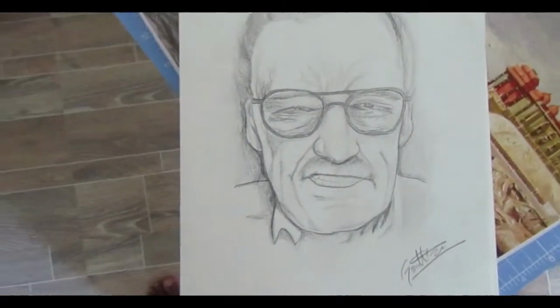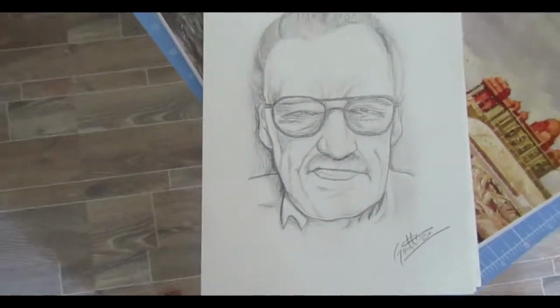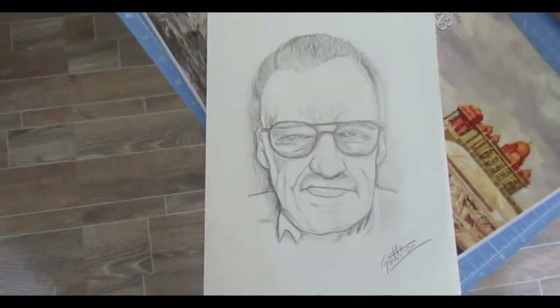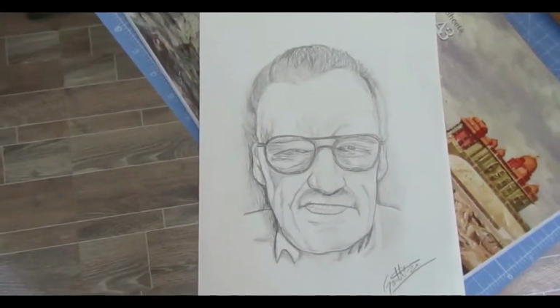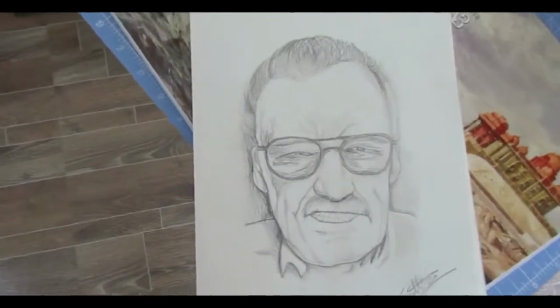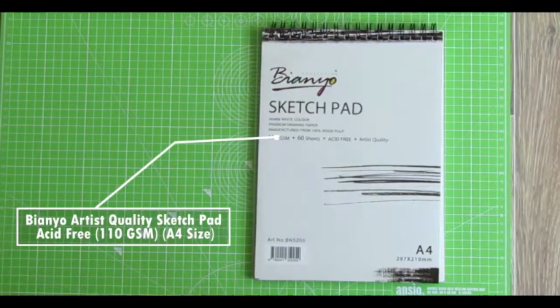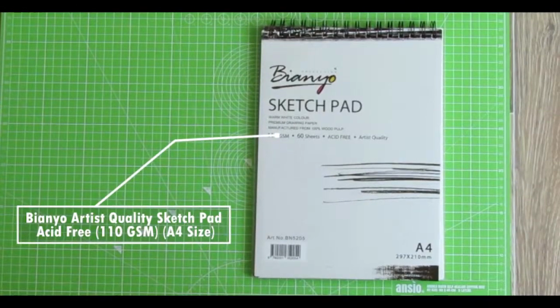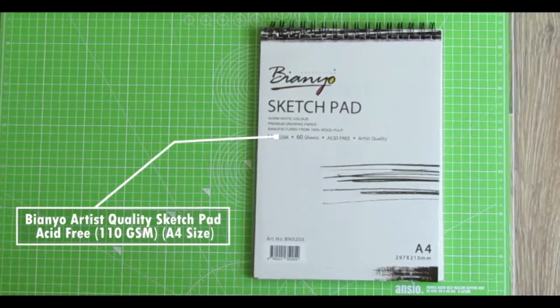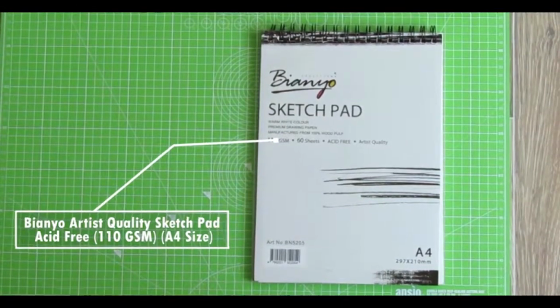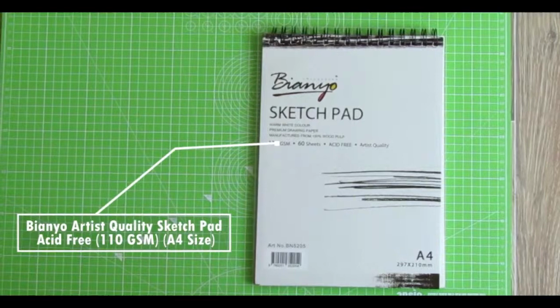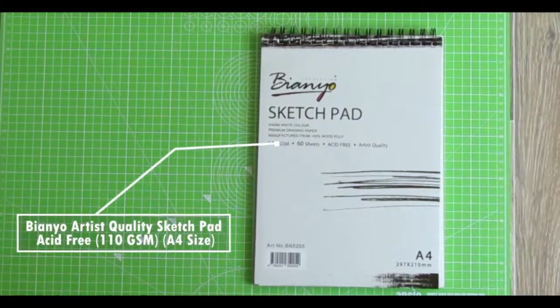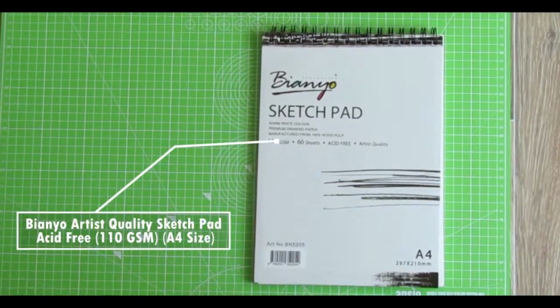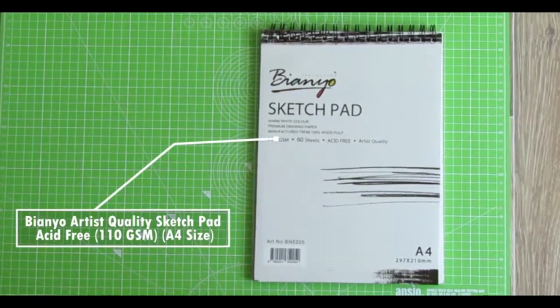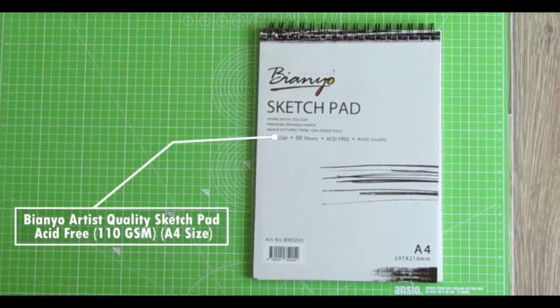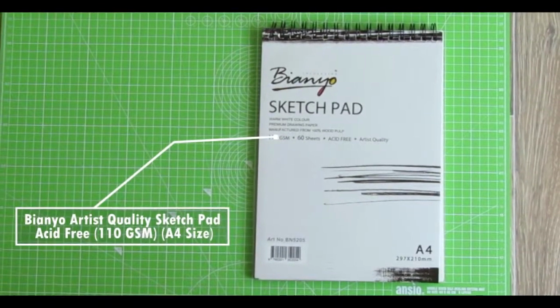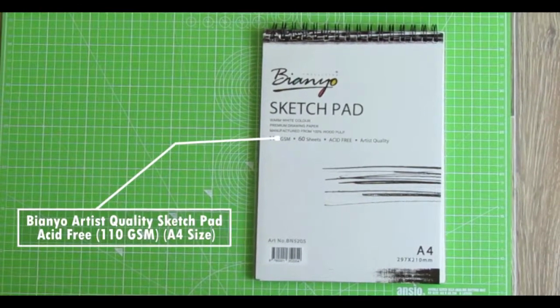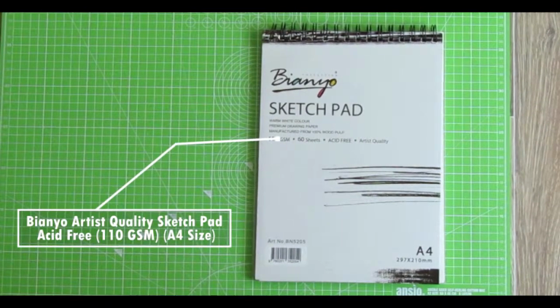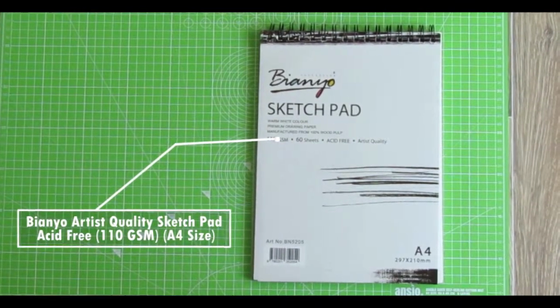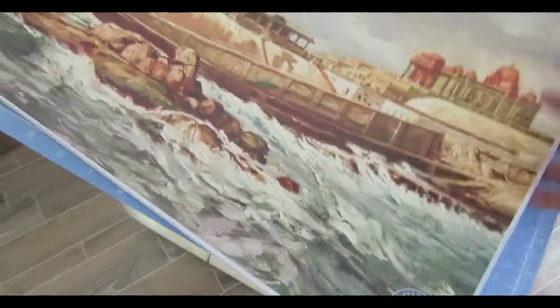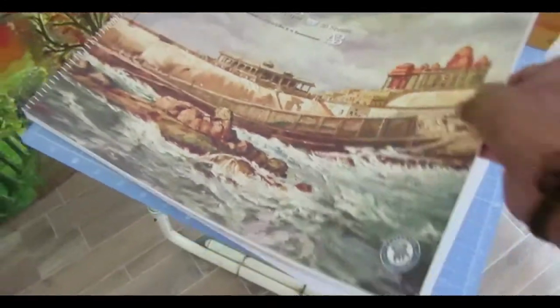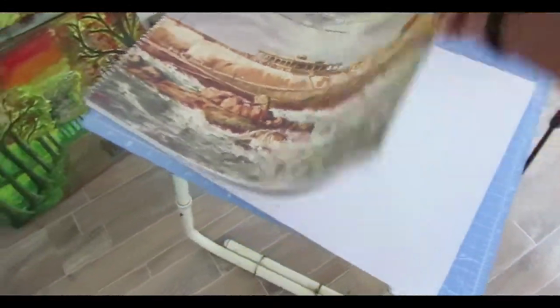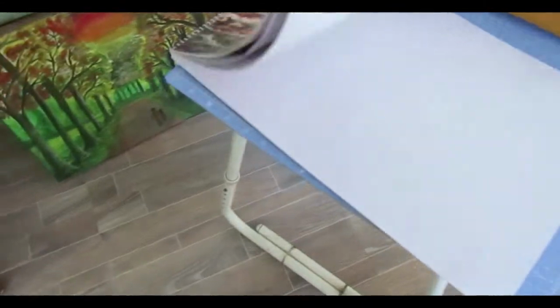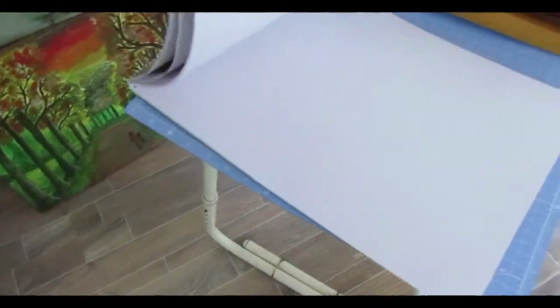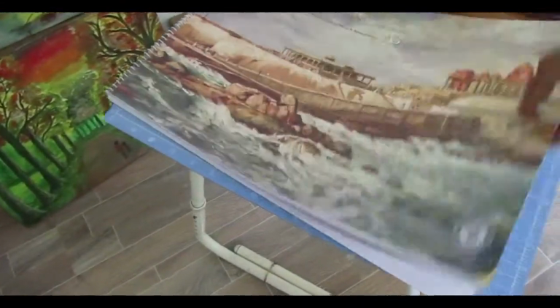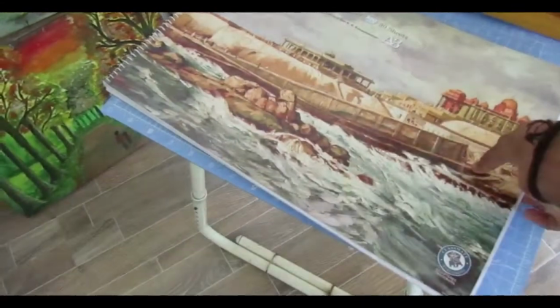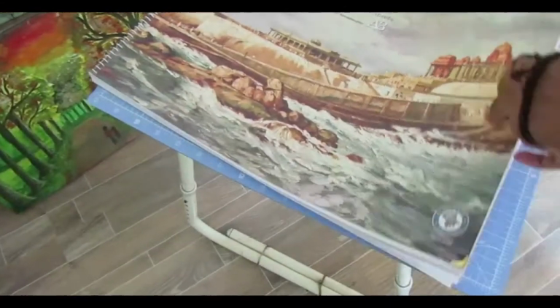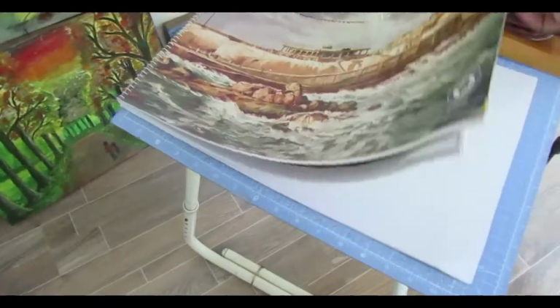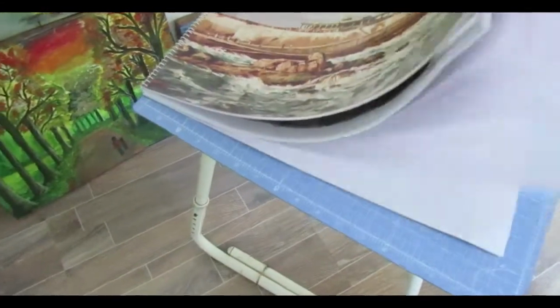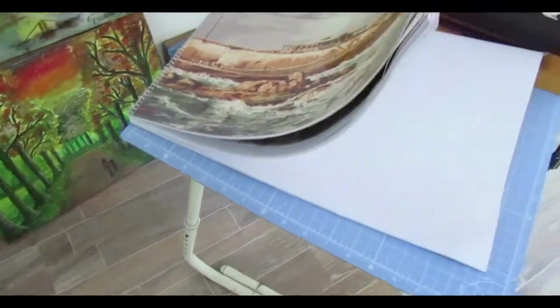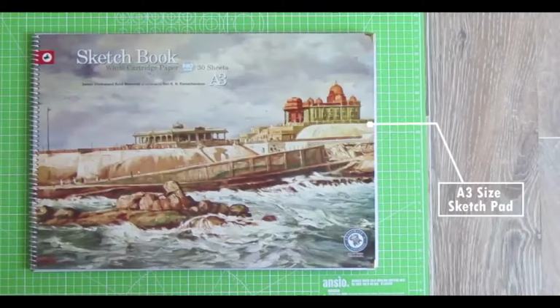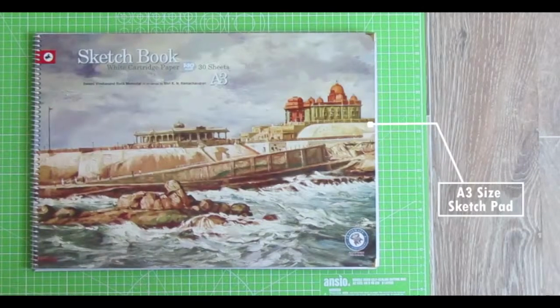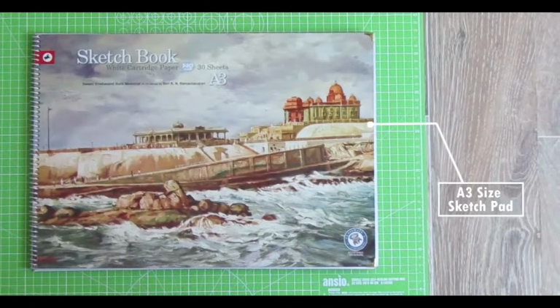This is B&U Artist's Quality Sketch Pad — it is acid-free and in A4 size with 110 GSM. This is my A3 size Sketch Pad.